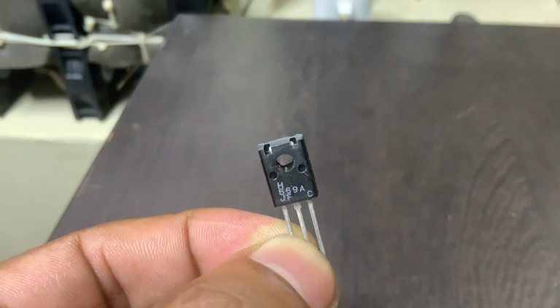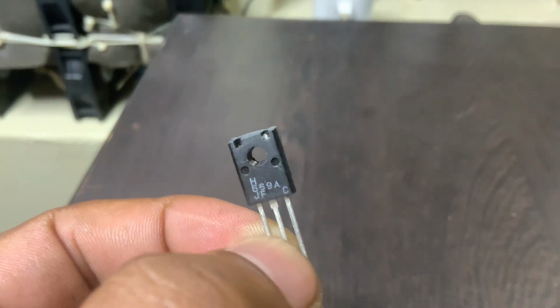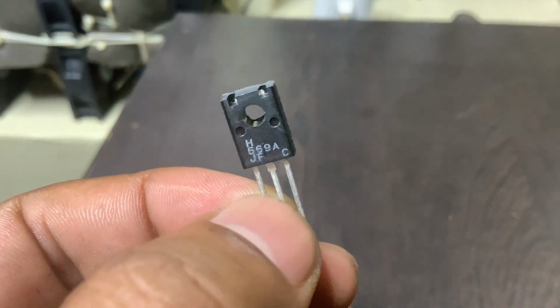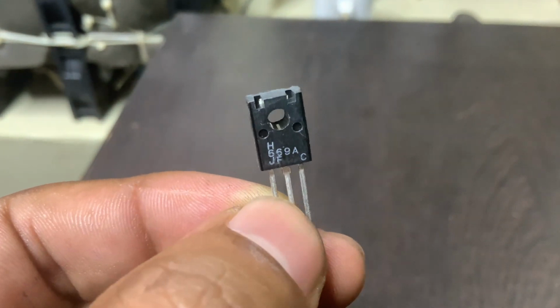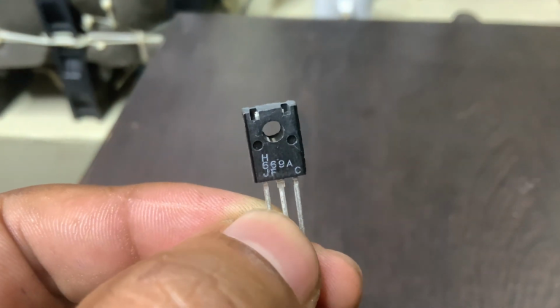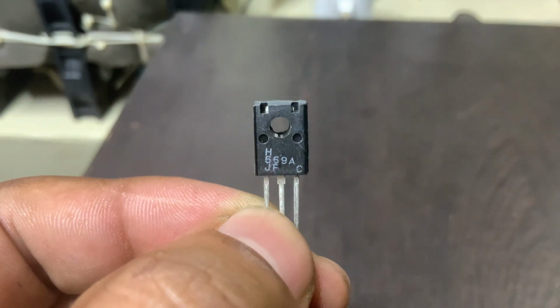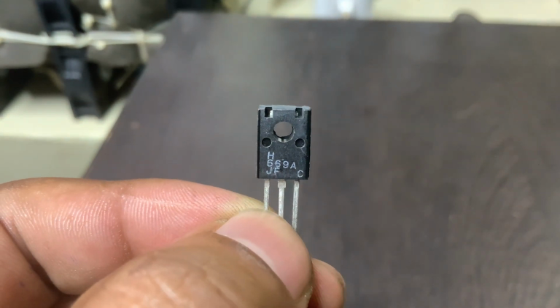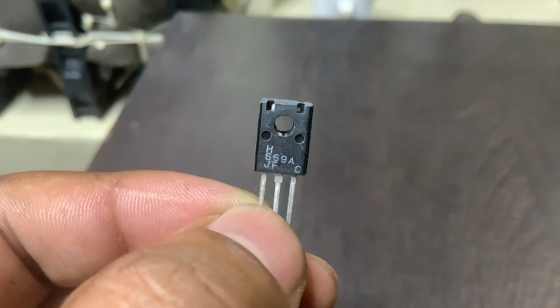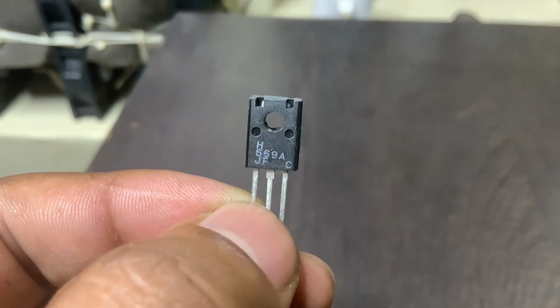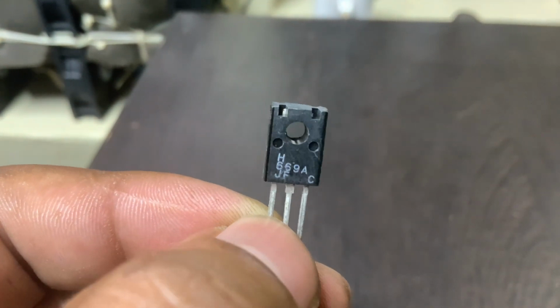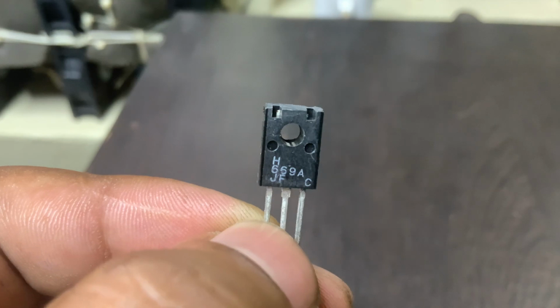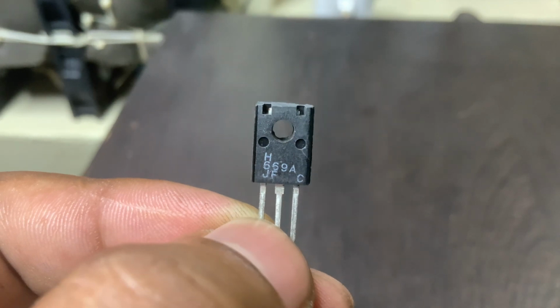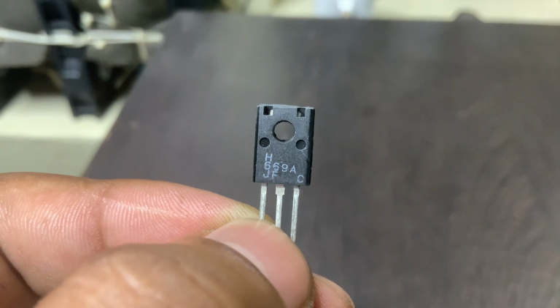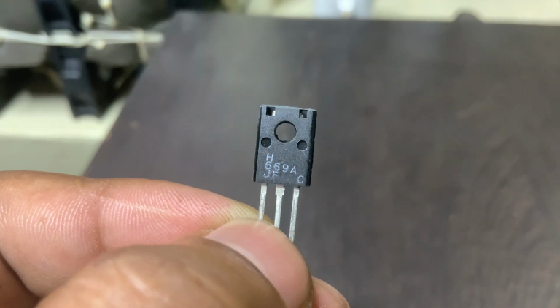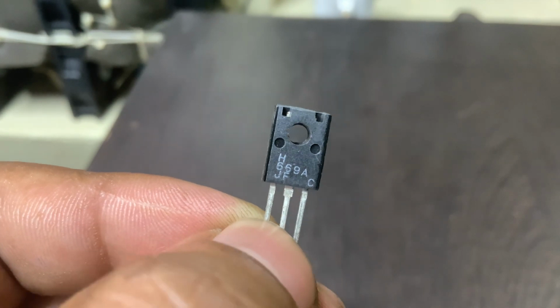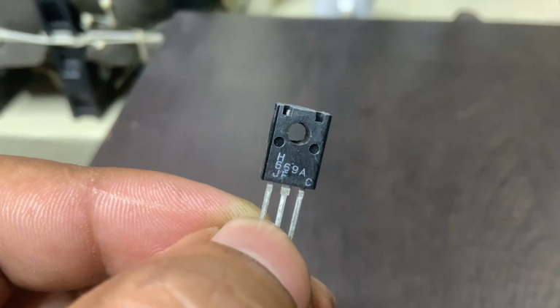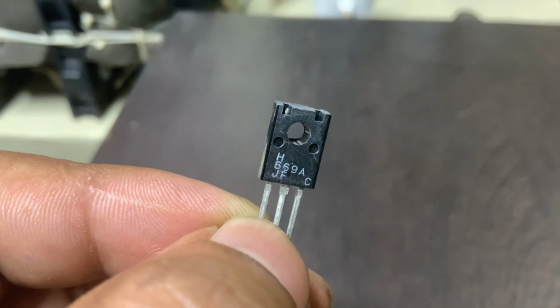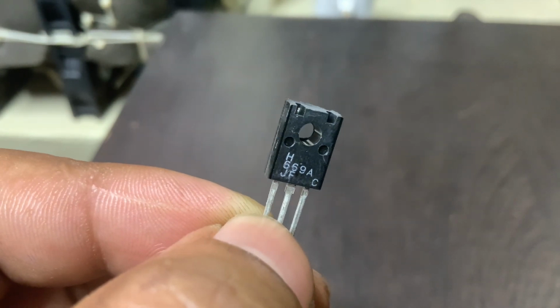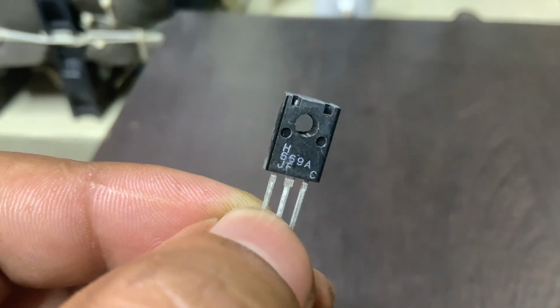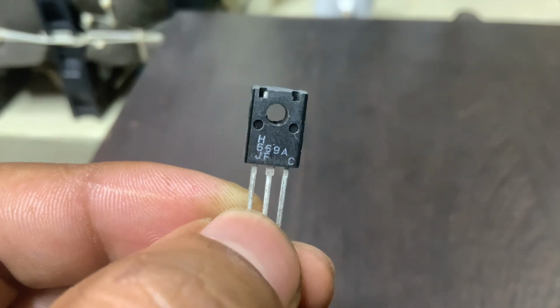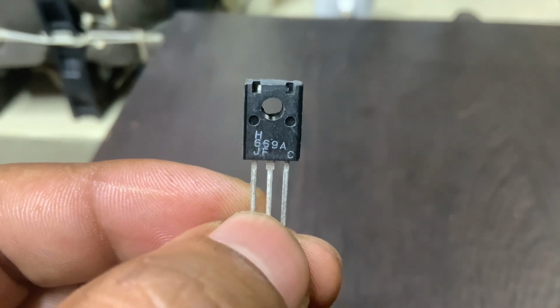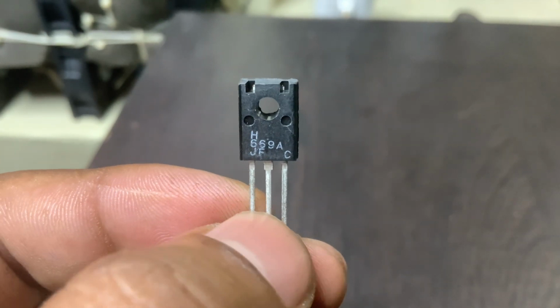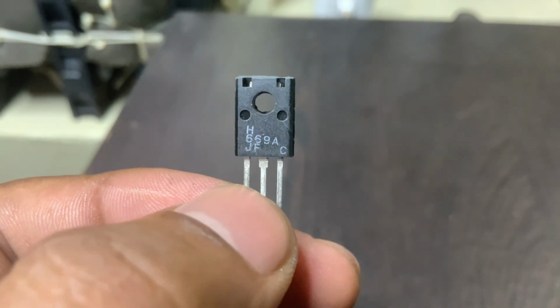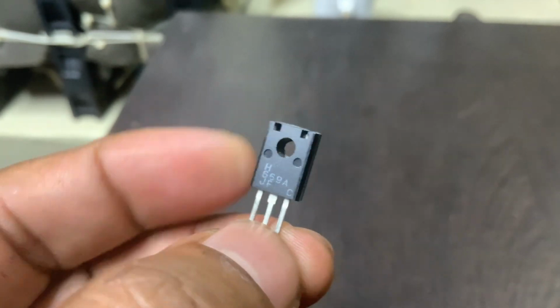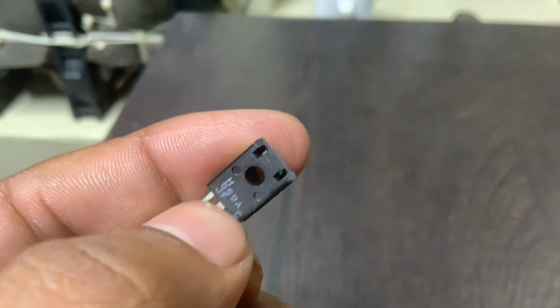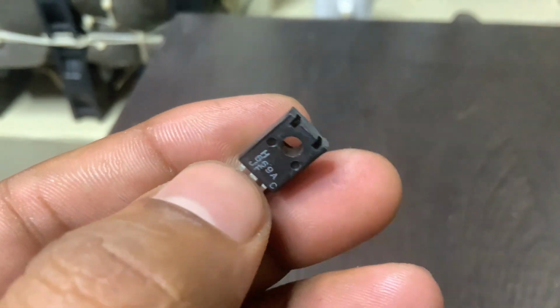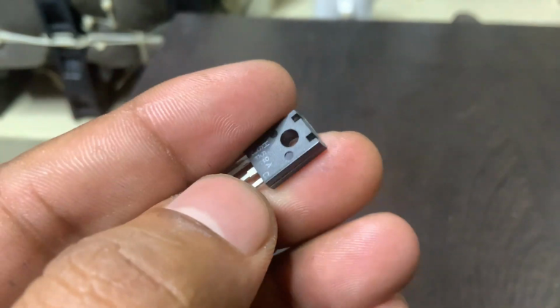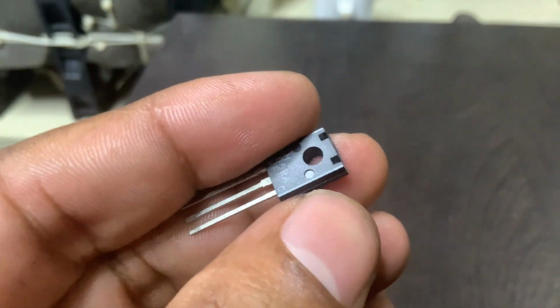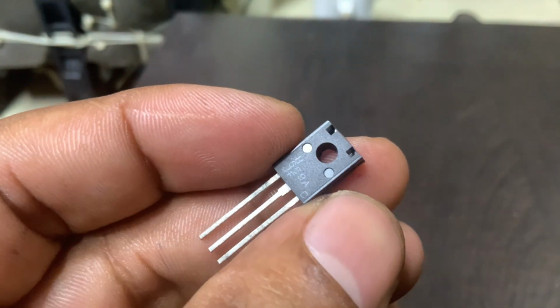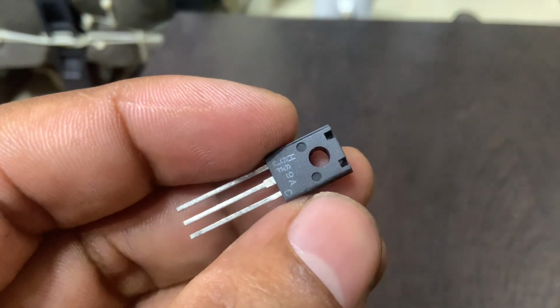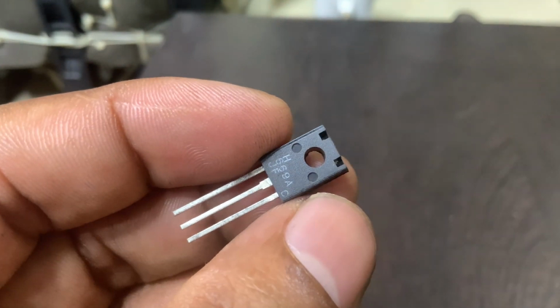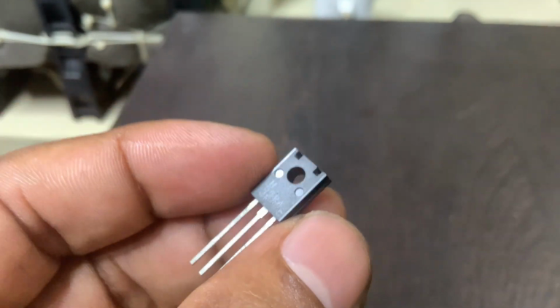It supports a maximum collector-emitter voltage of 120 volts for the standard version and up to 160 volts for the 2SD669A variant, providing flexibility depending on voltage requirements.